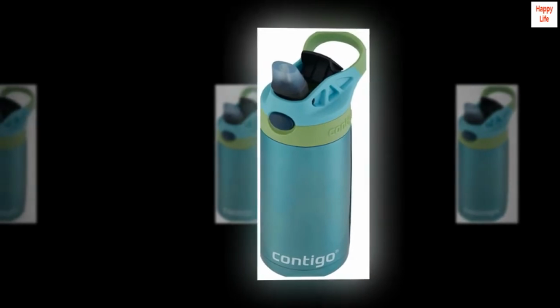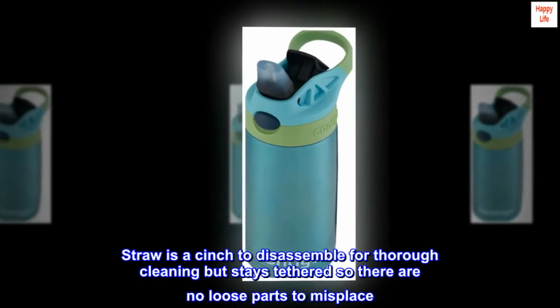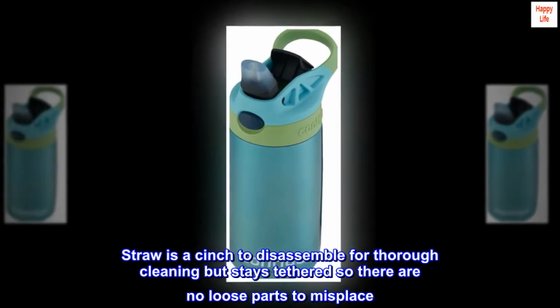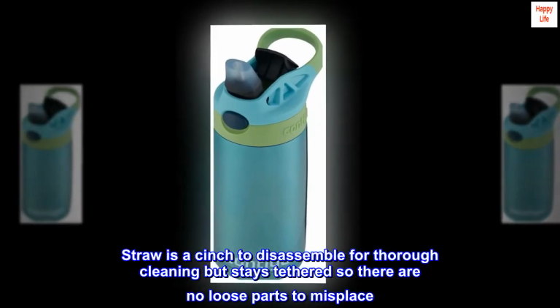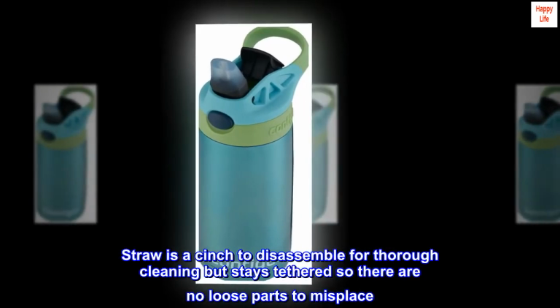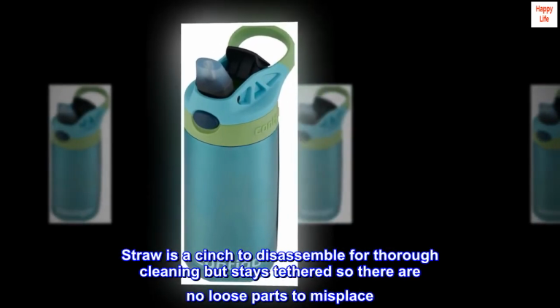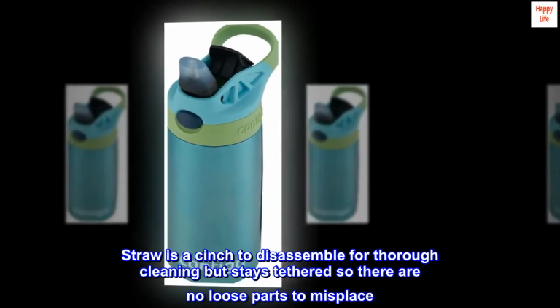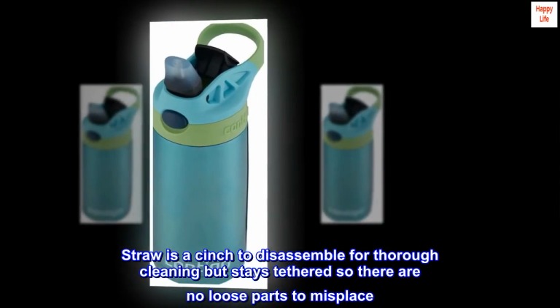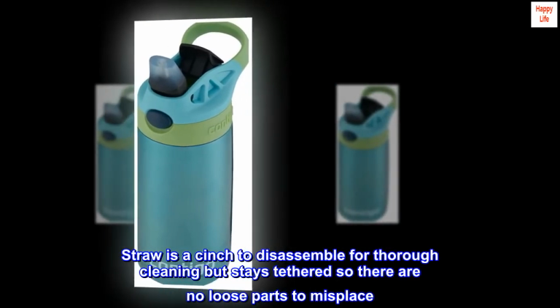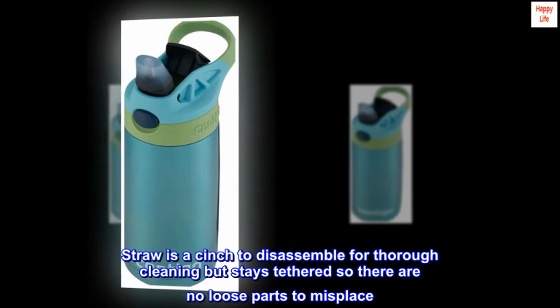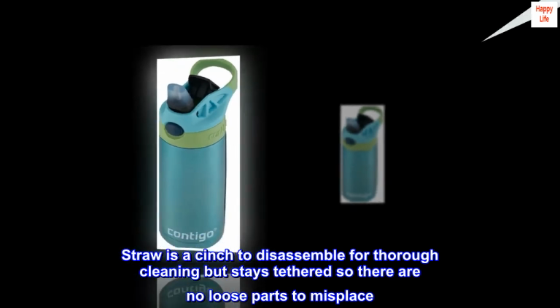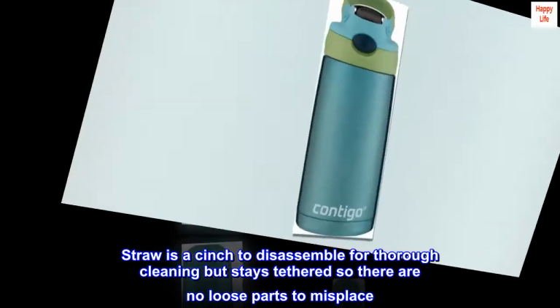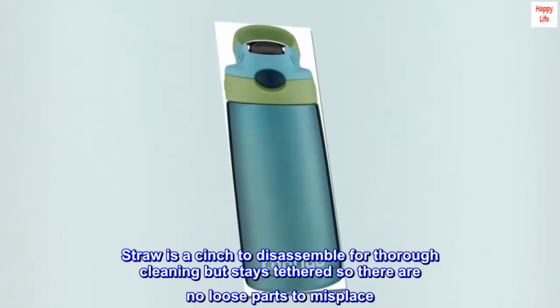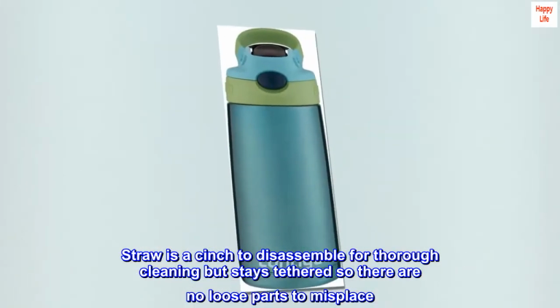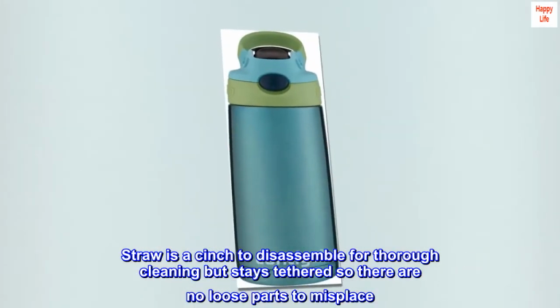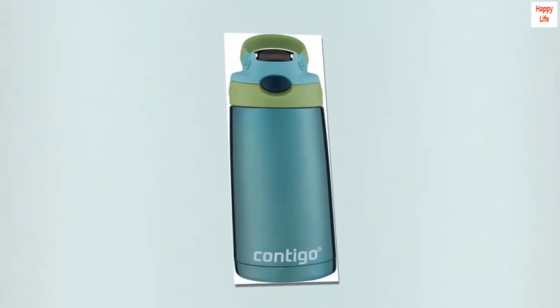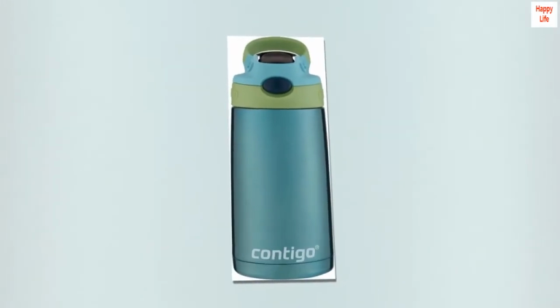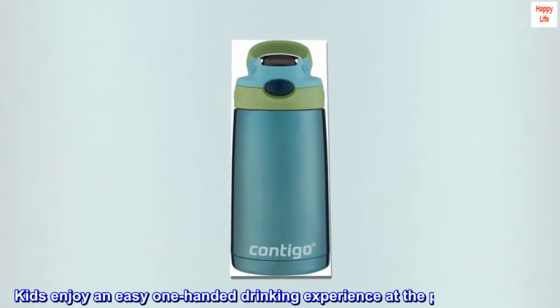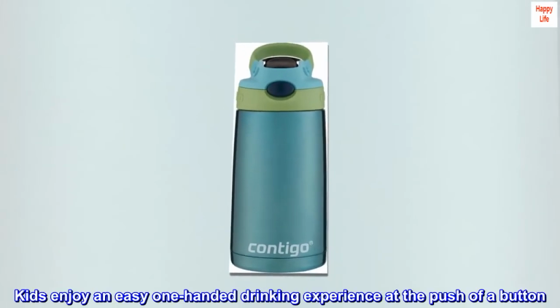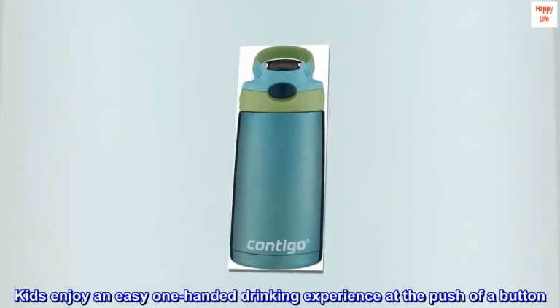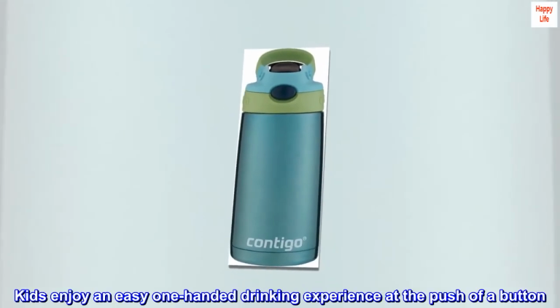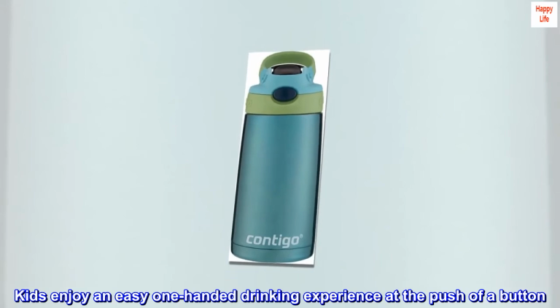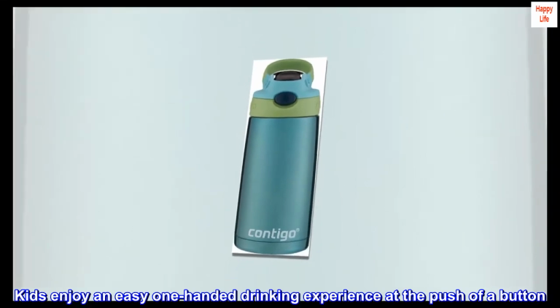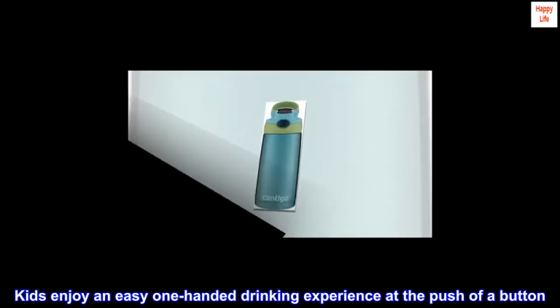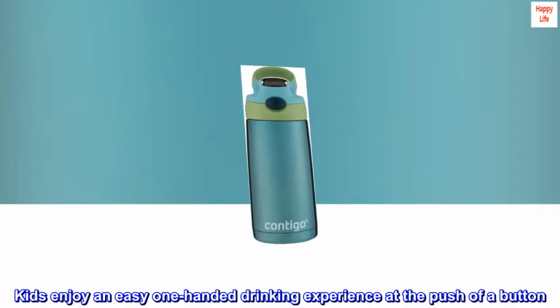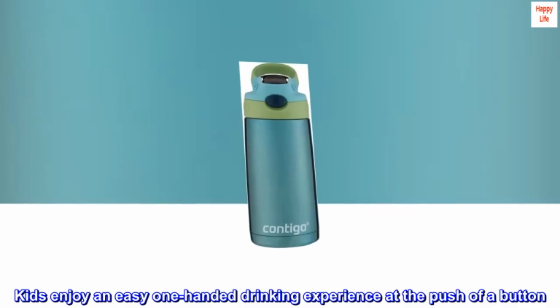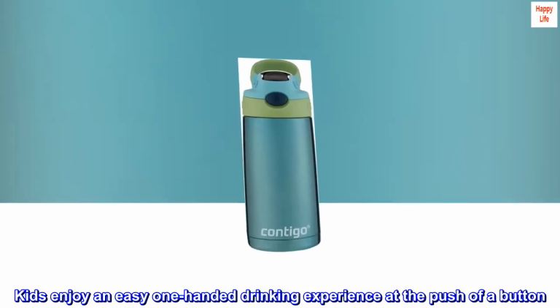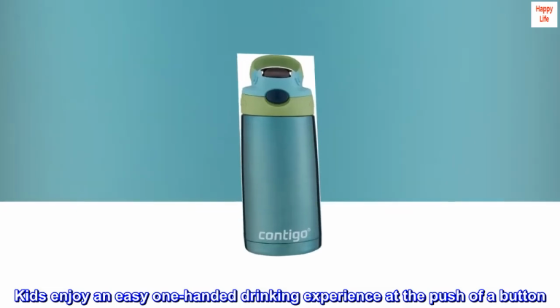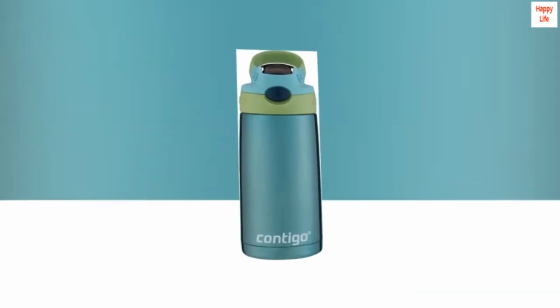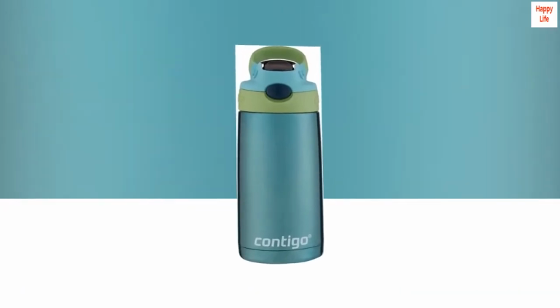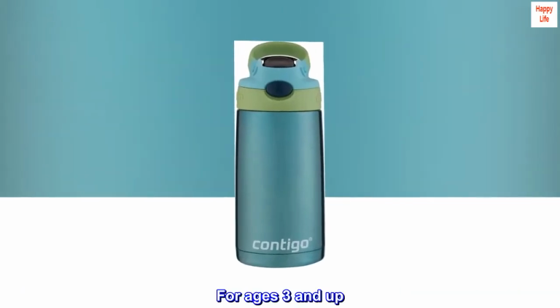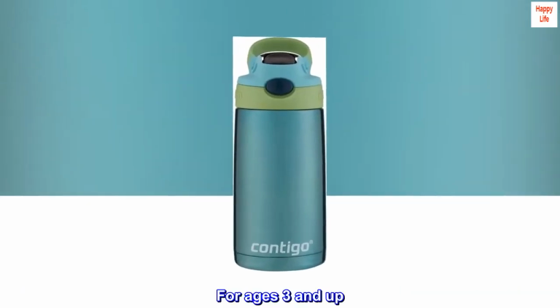Straw is a cinch to disassemble for thorough cleaning but stays tethered so there are no loose parts to misplace. Kids enjoy an easy one-handed drinking experience at the push of a button. For ages 3 and up.